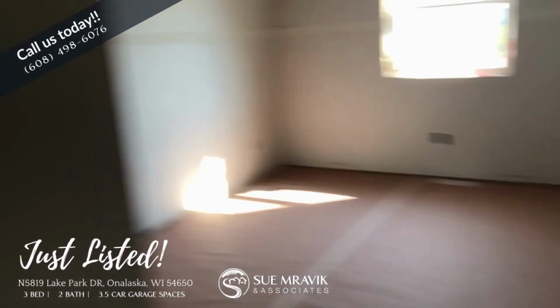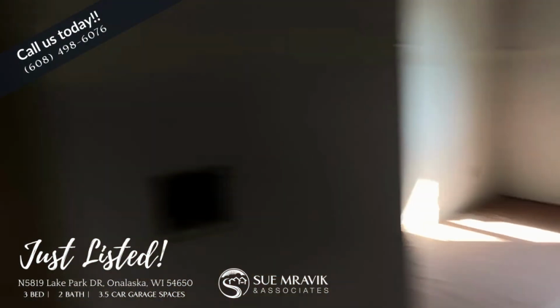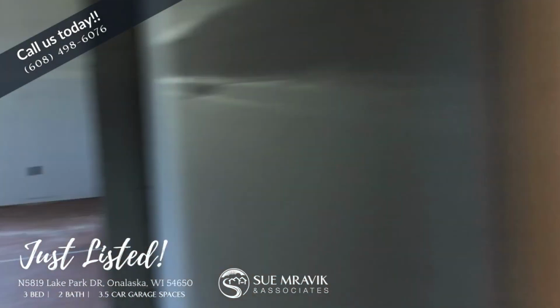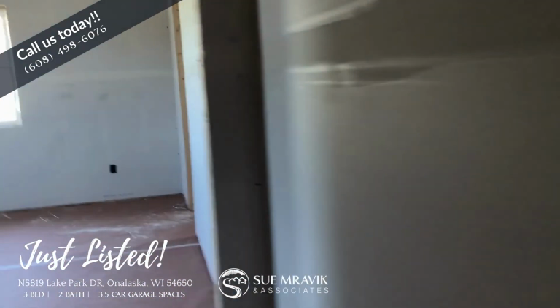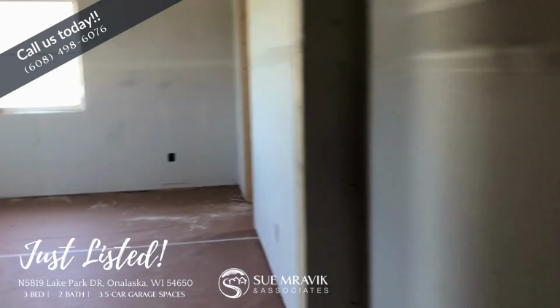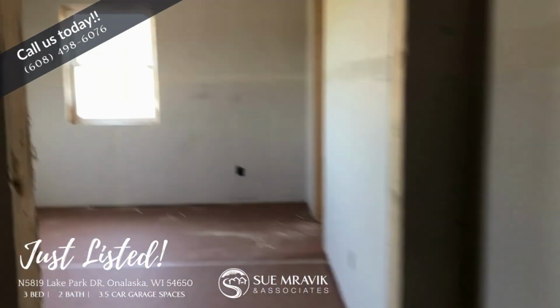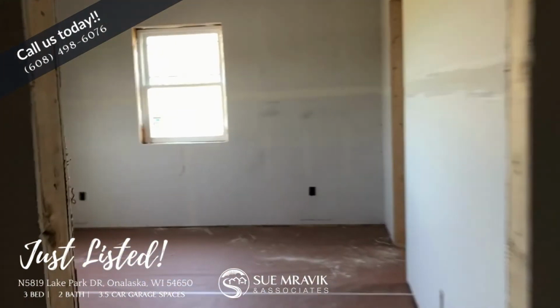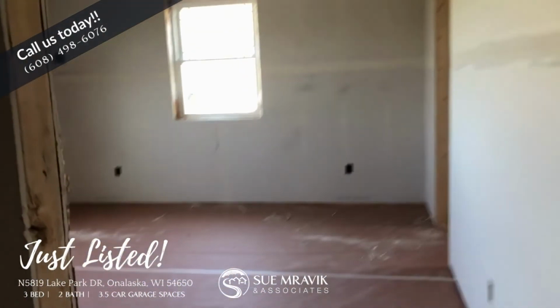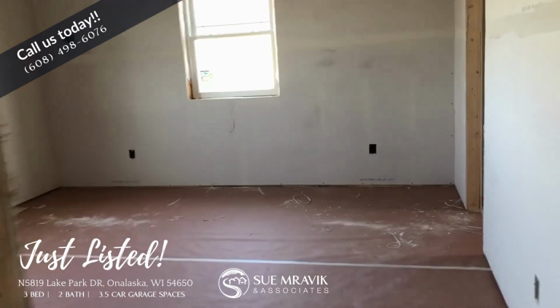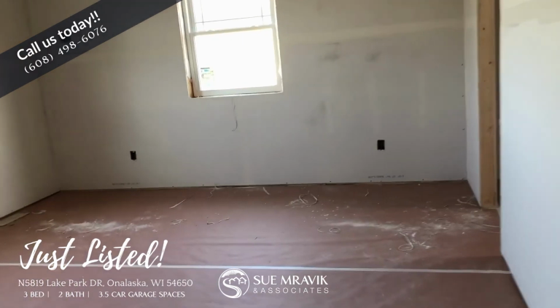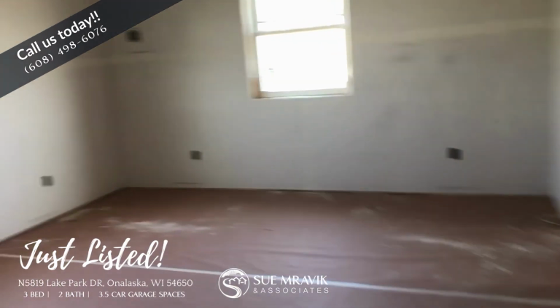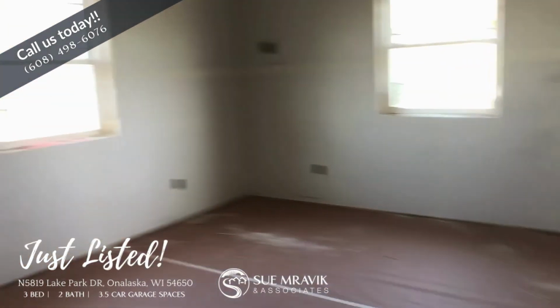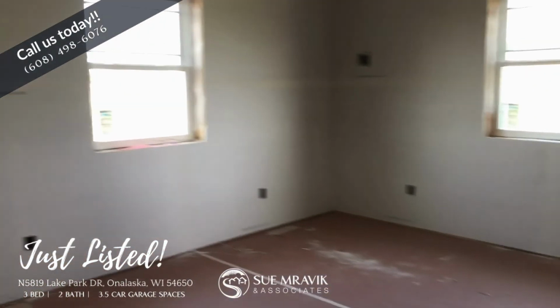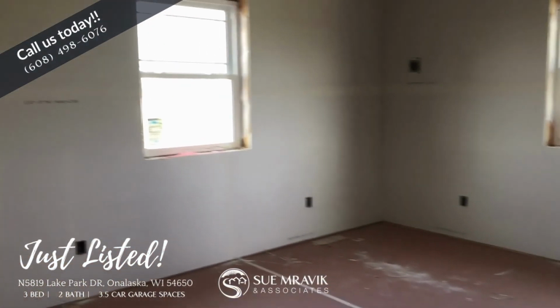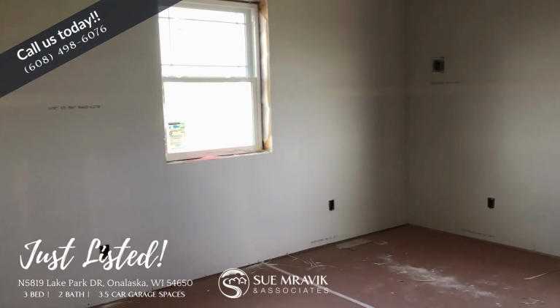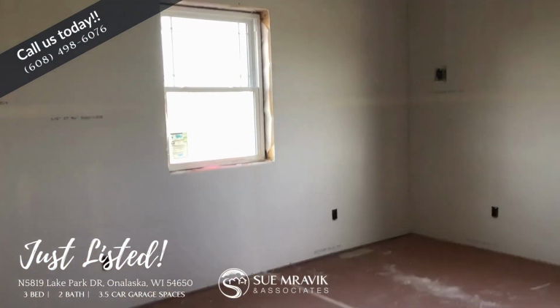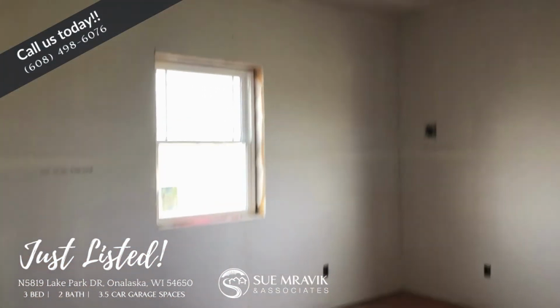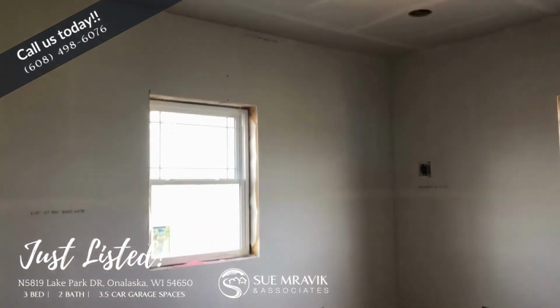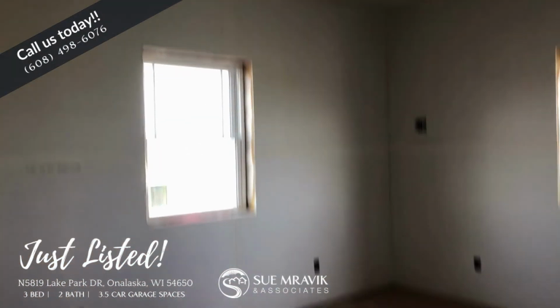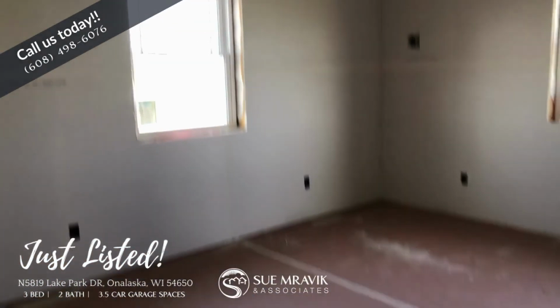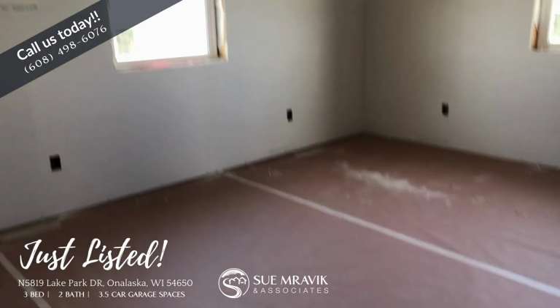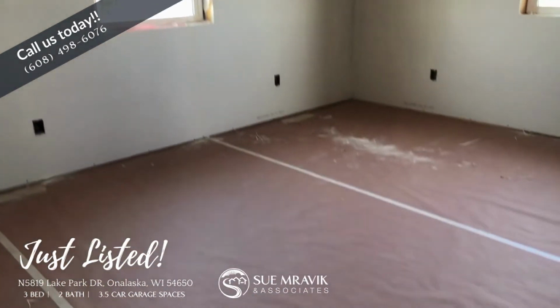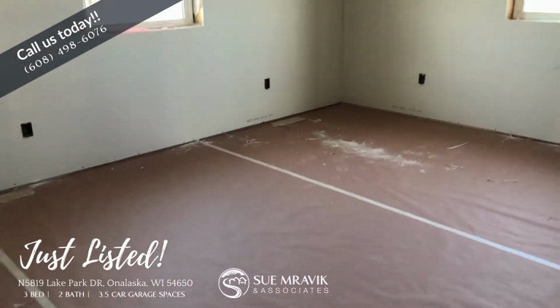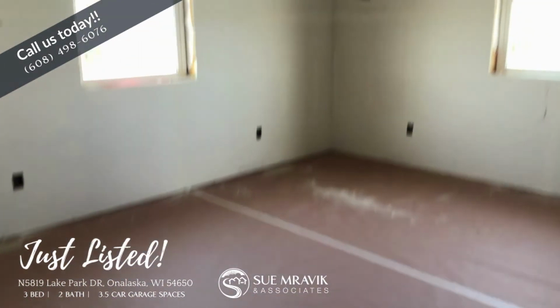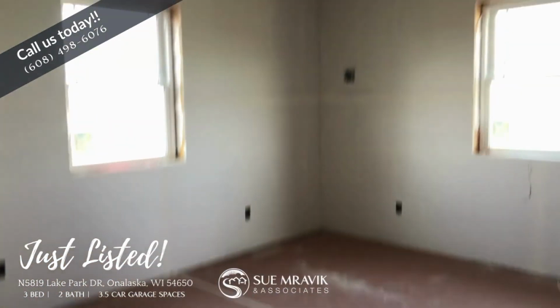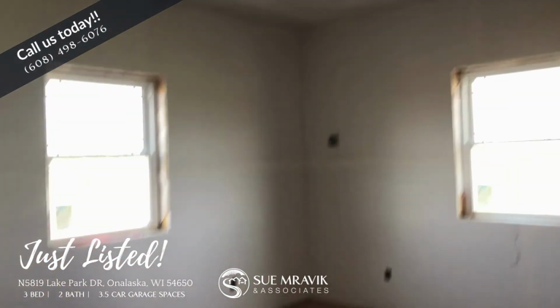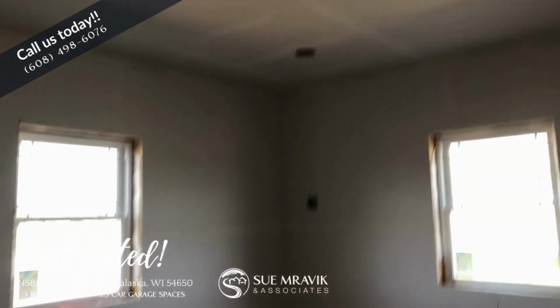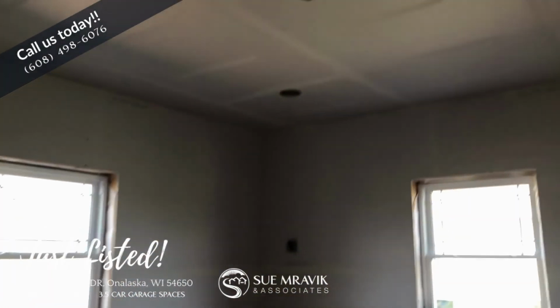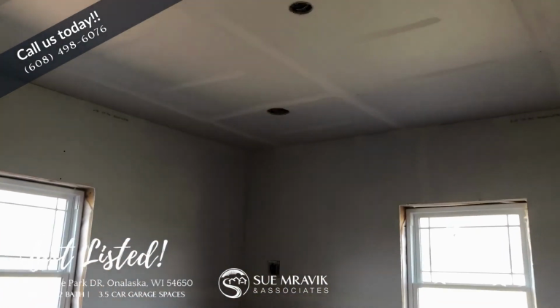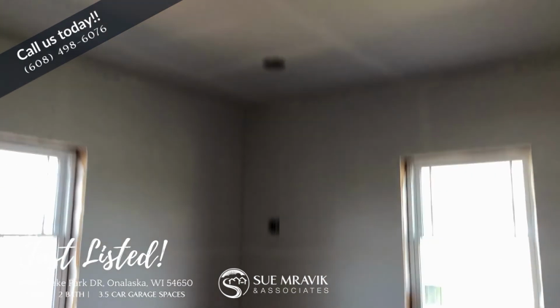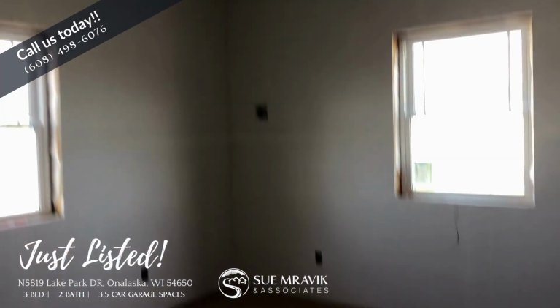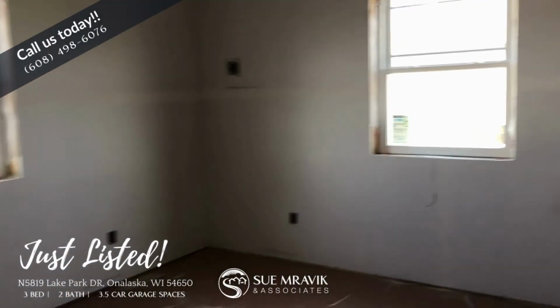And then we have the master on this level. This is a really good size, and we have nine-foot ceilings.